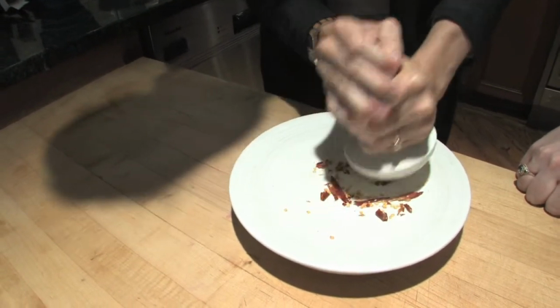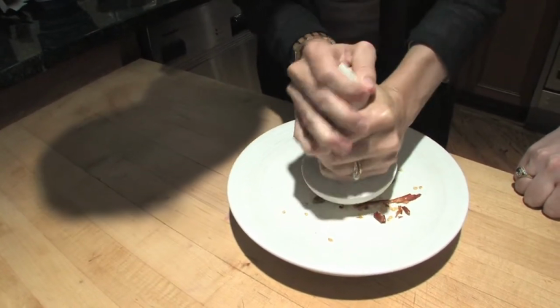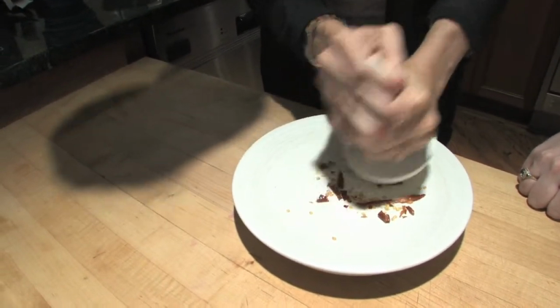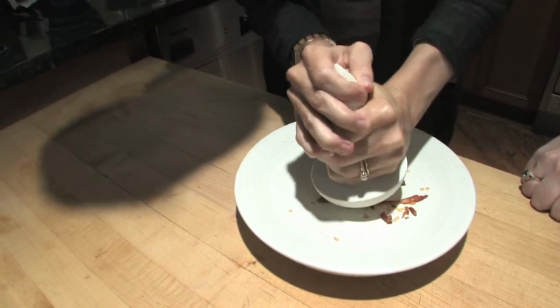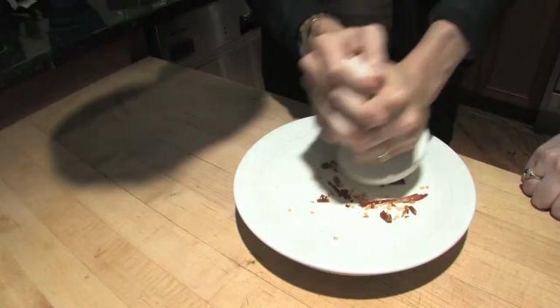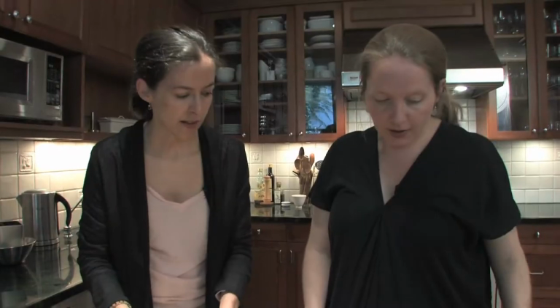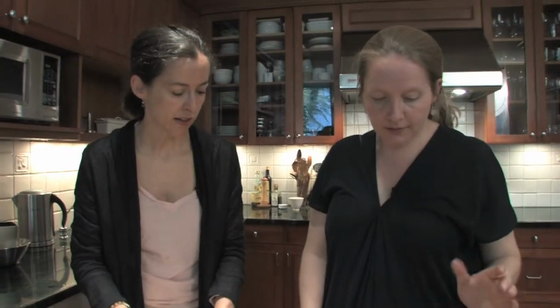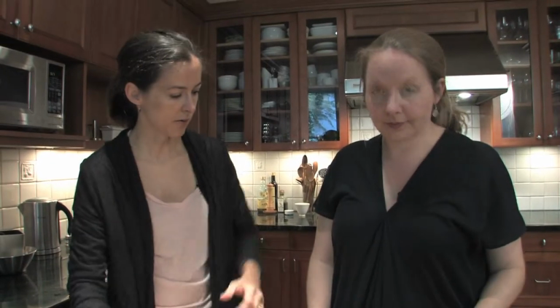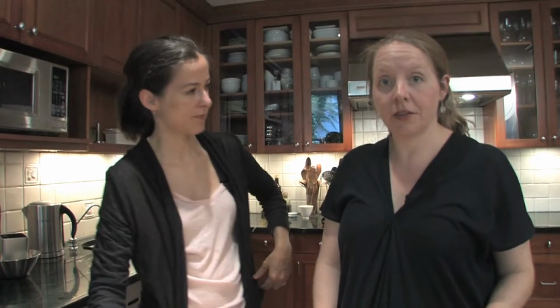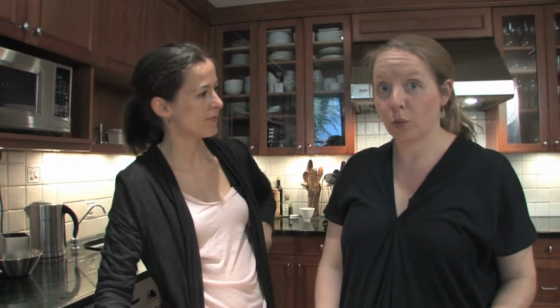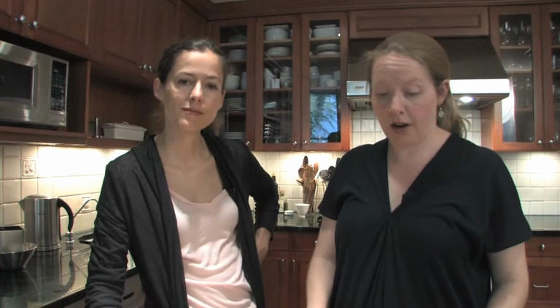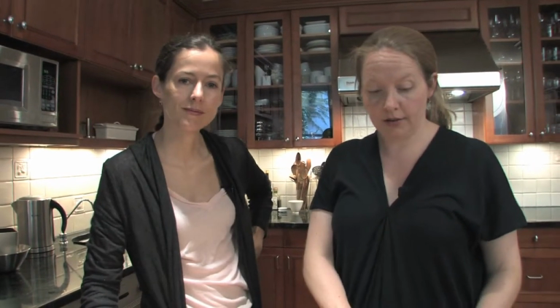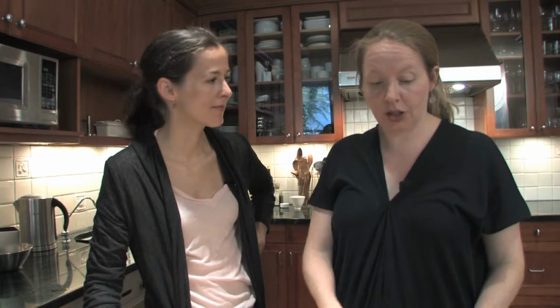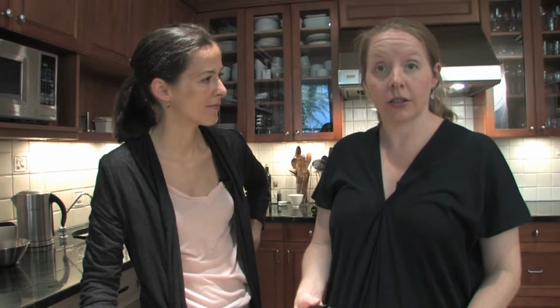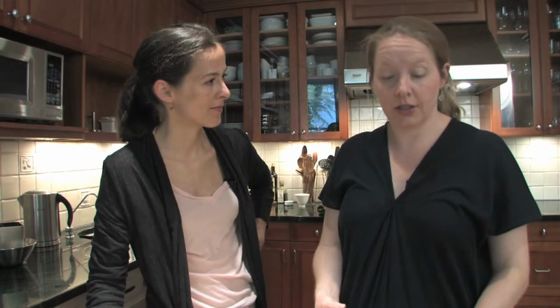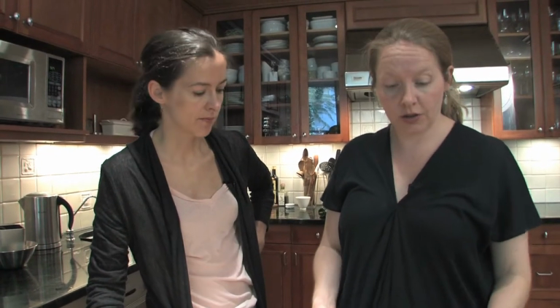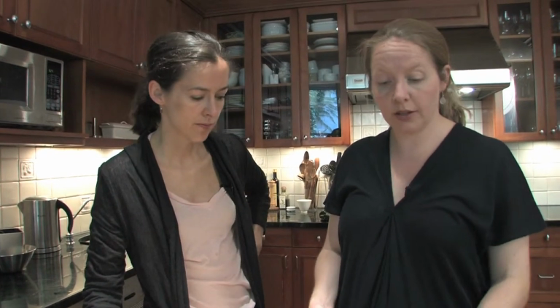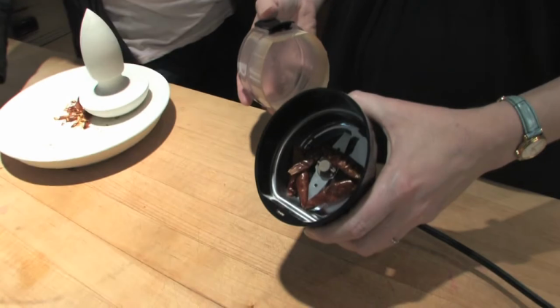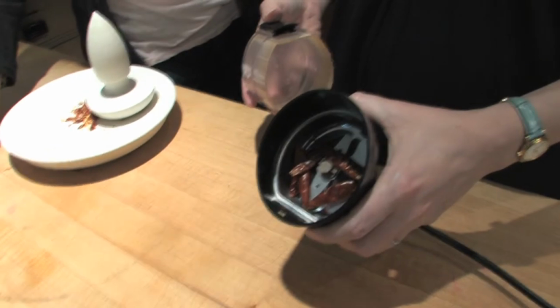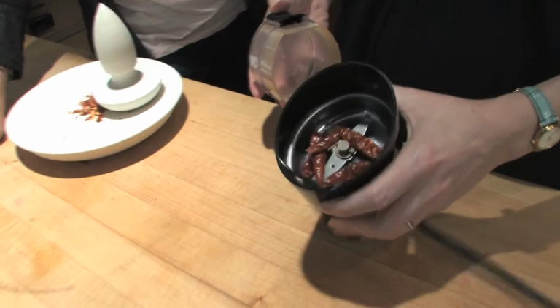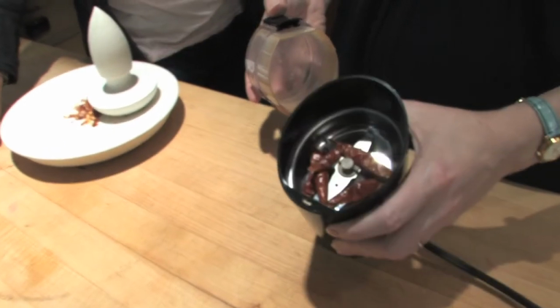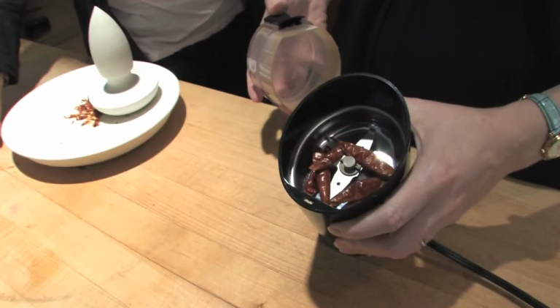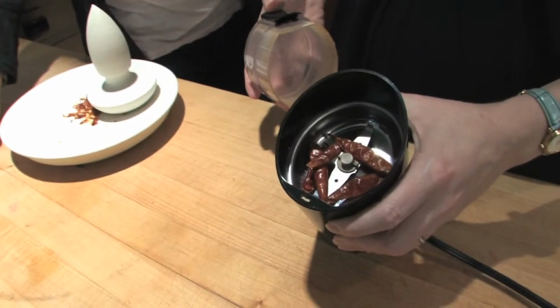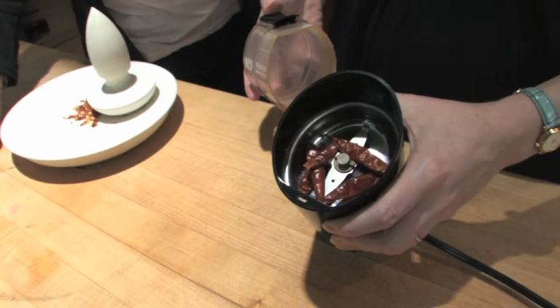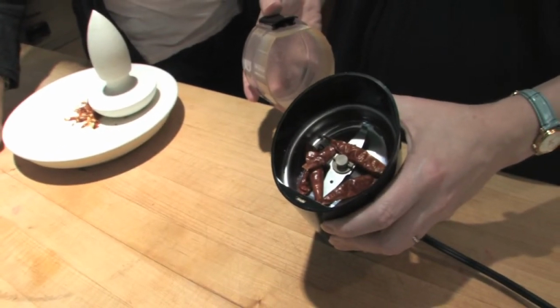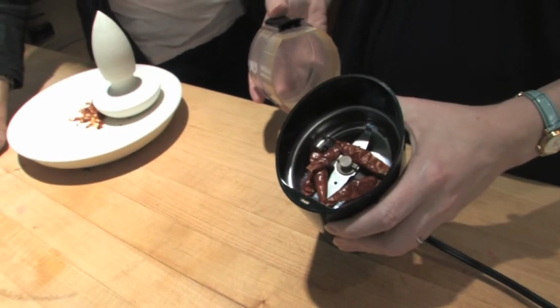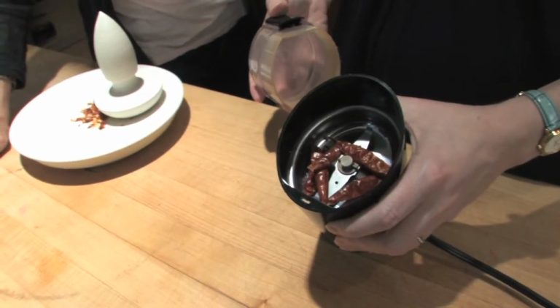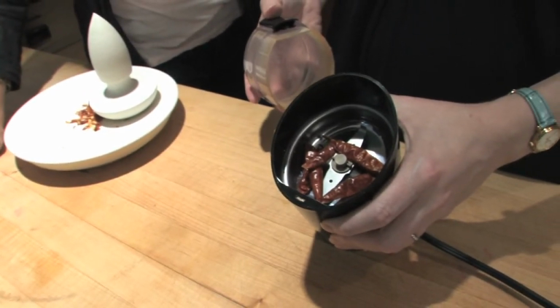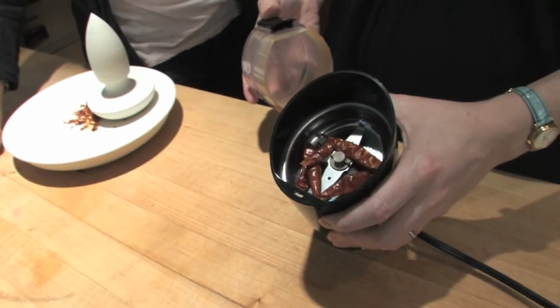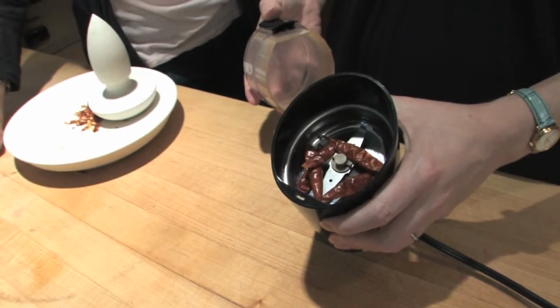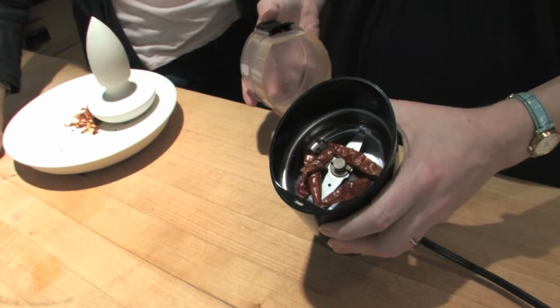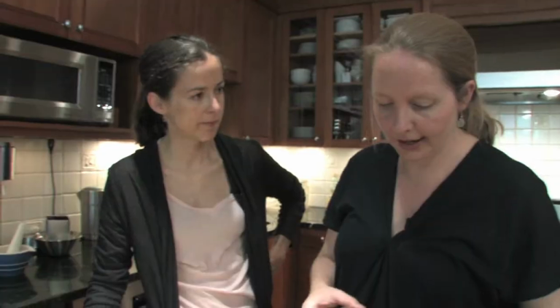As you can see, they're getting nice and fine. If you want really fine chili powder, you can just put the dried chilies into a coffee grinder or a food processor. If you have a little one it'd probably work better — yeah, like a mini chopper. Exactly.